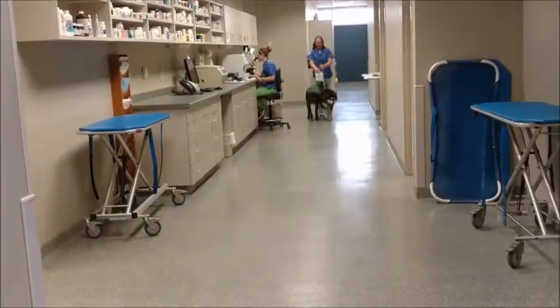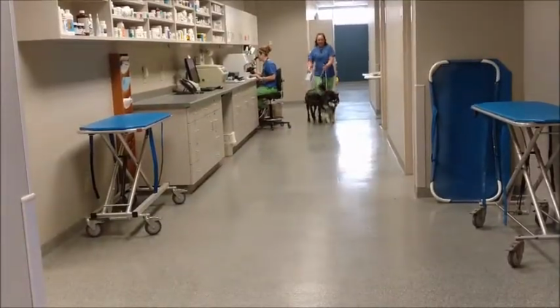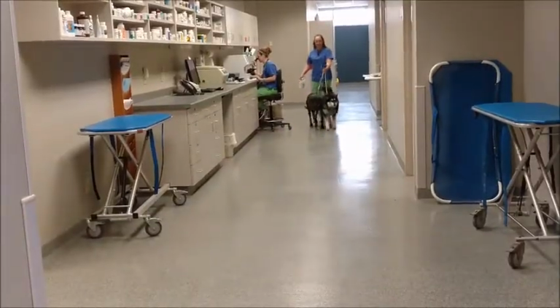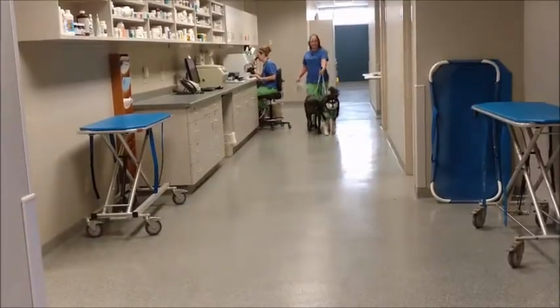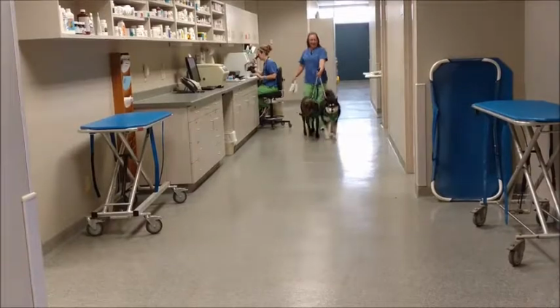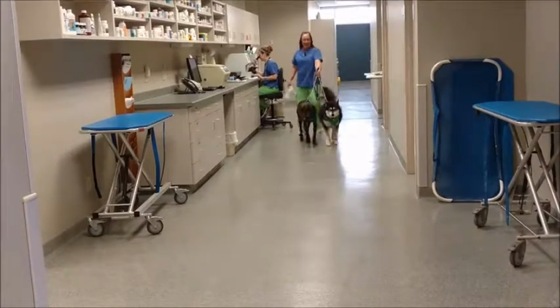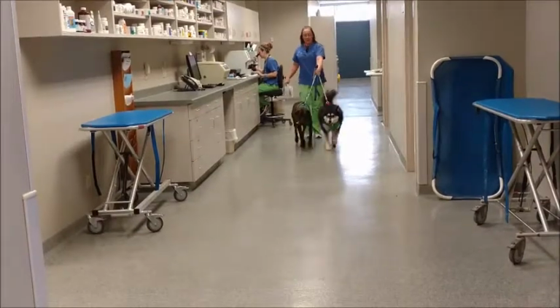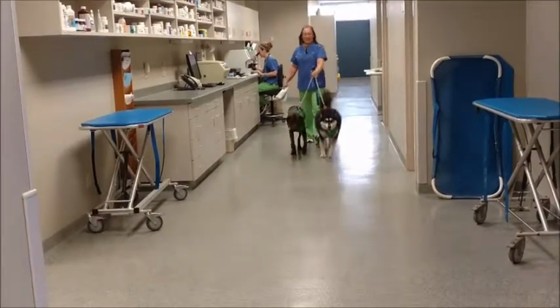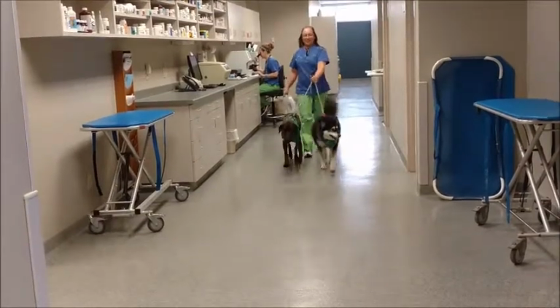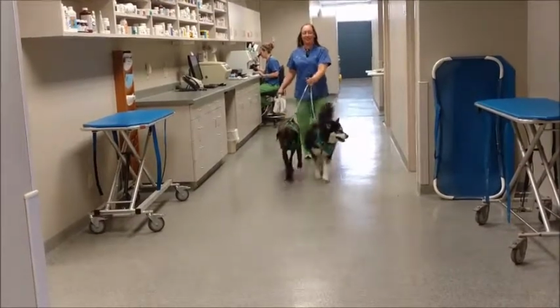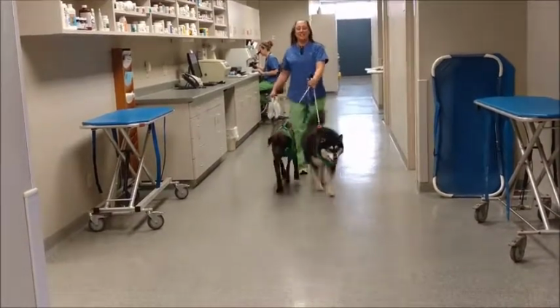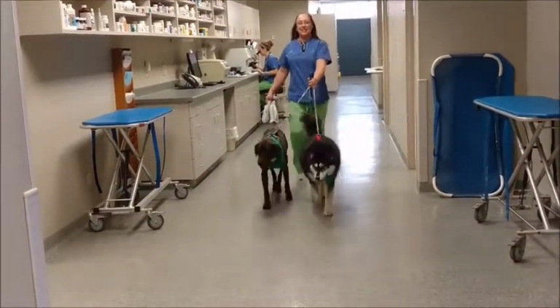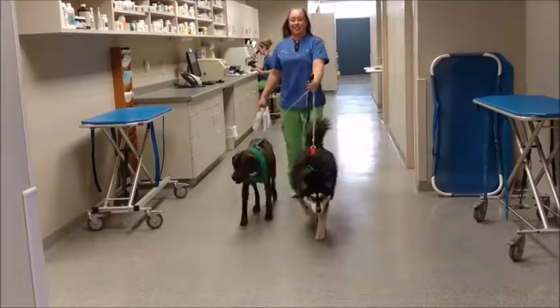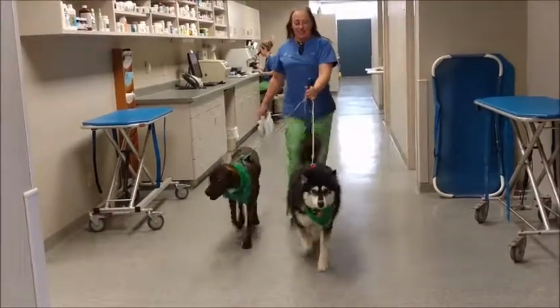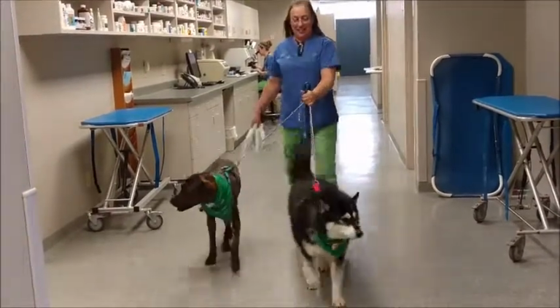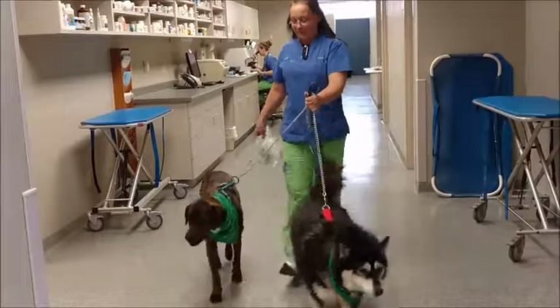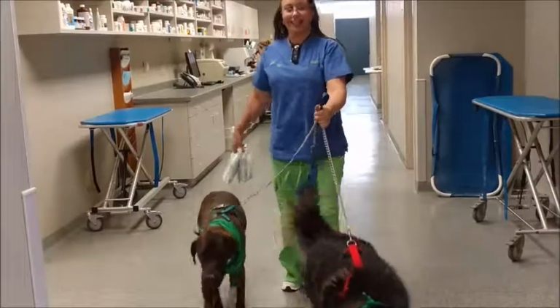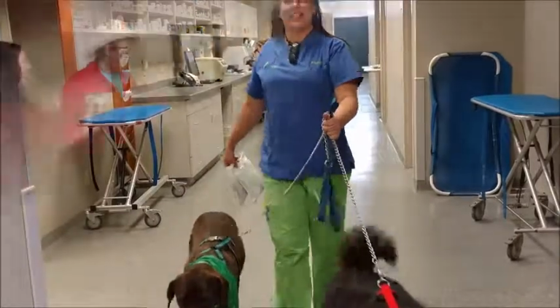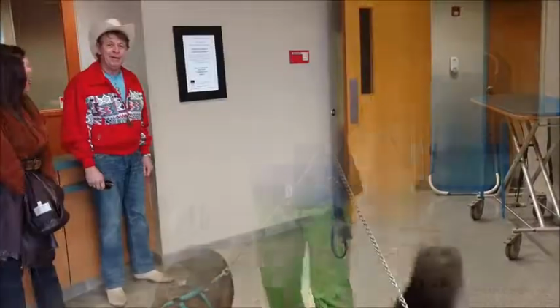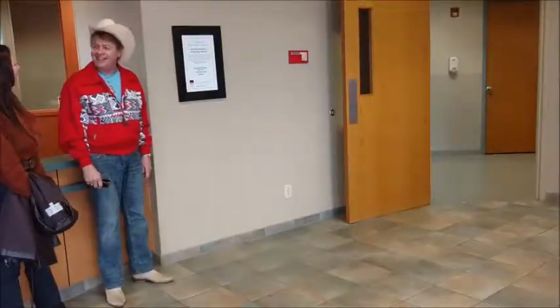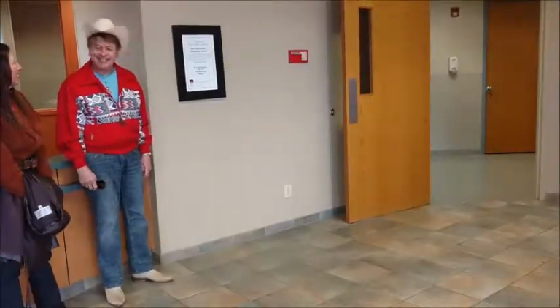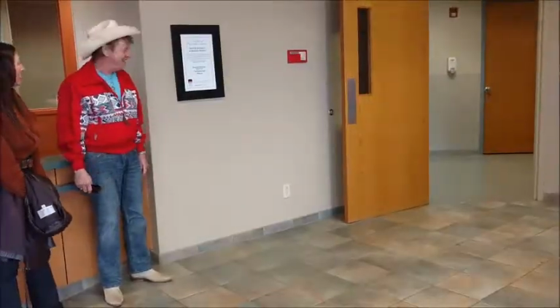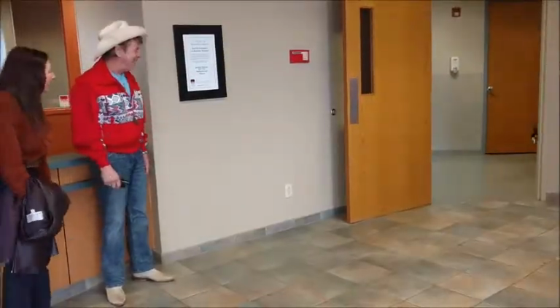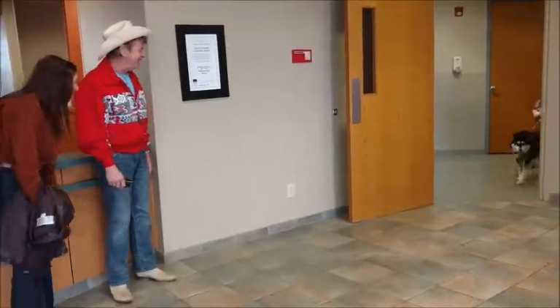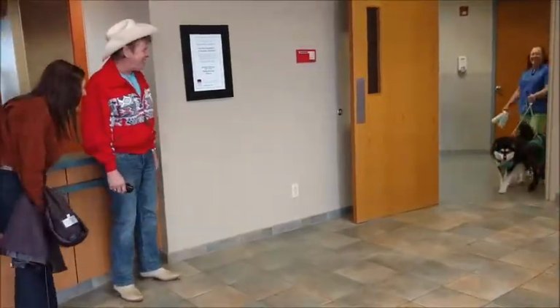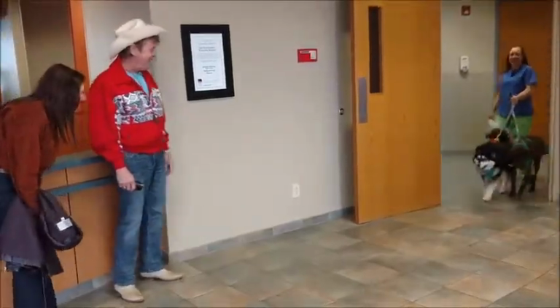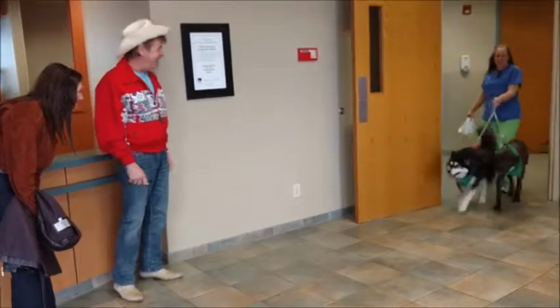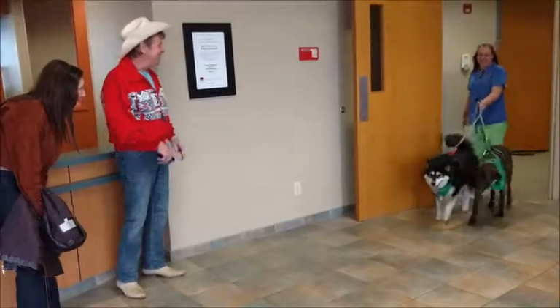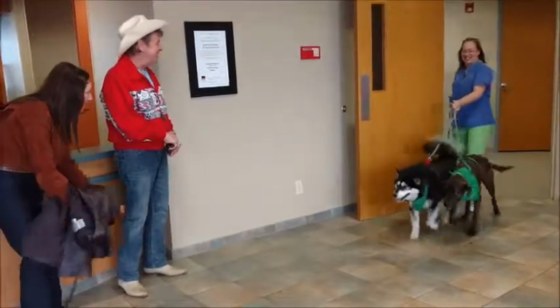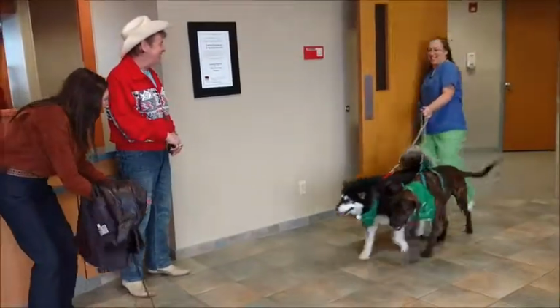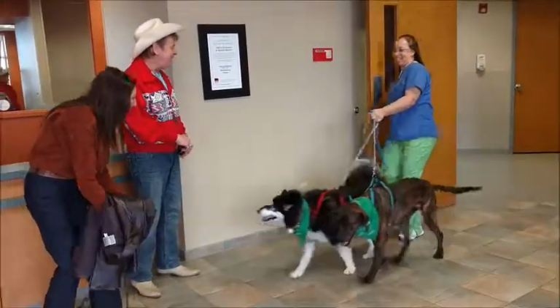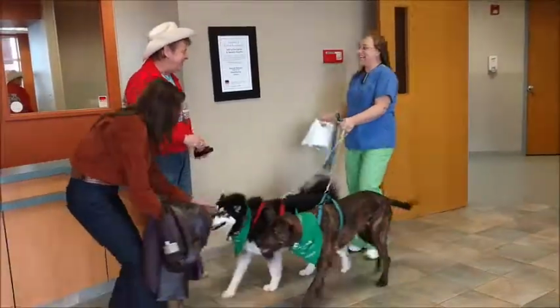It's time for Leela and Rocky T to head for home. As you can see, they're not drowsy and are pulling Carrie back to the reception area and are happy to head for home. A happy reunion with Cowboy Bob and Wrangler Gail.